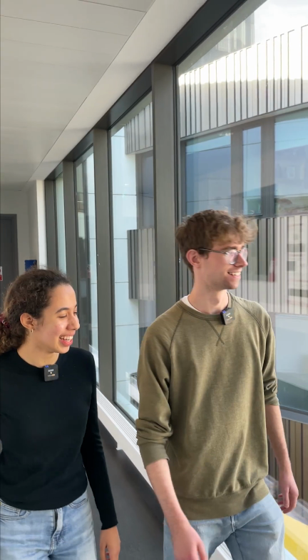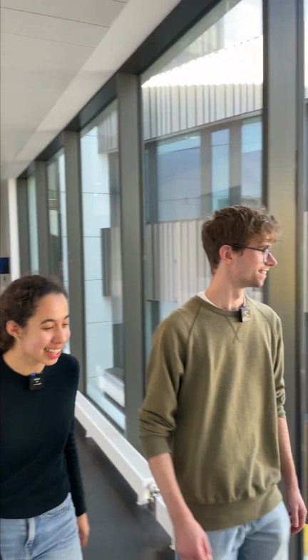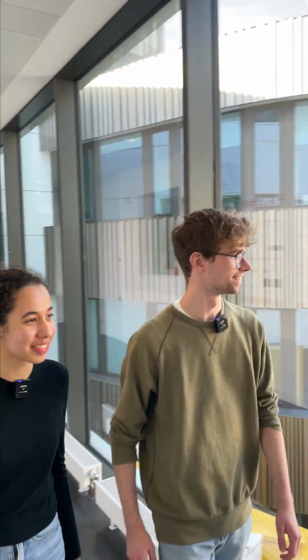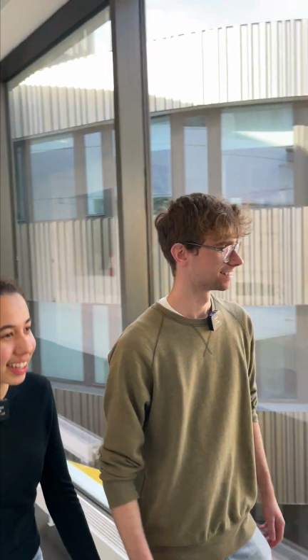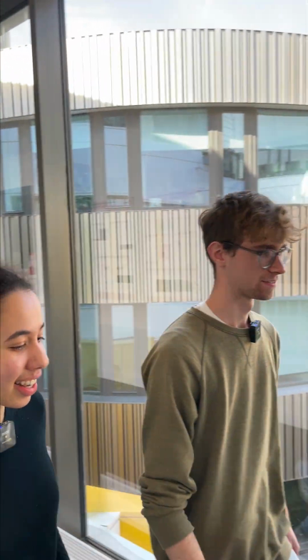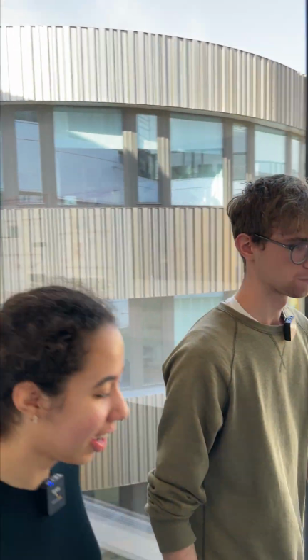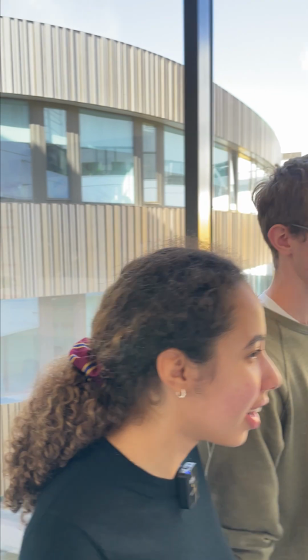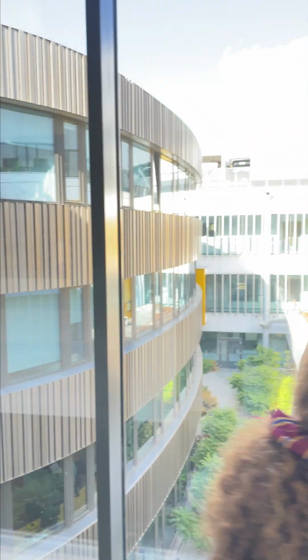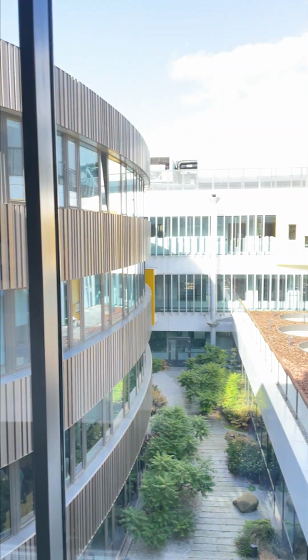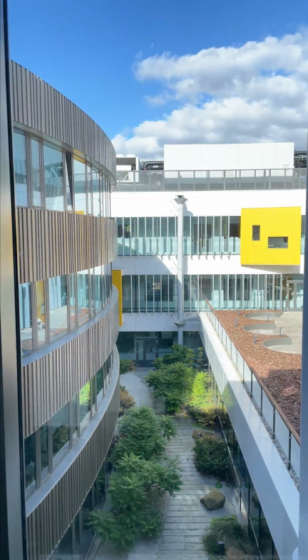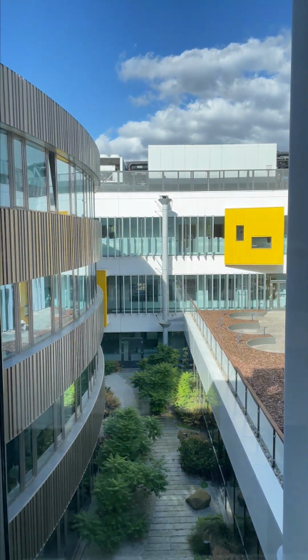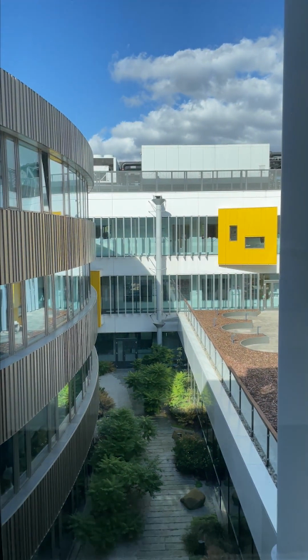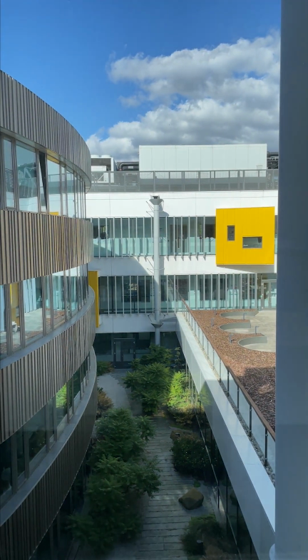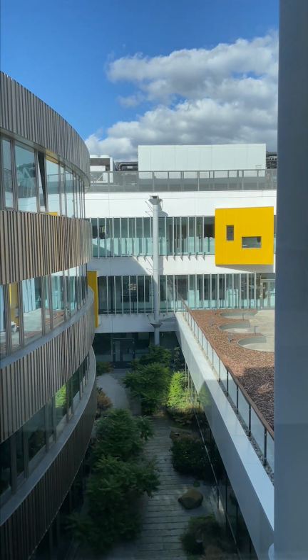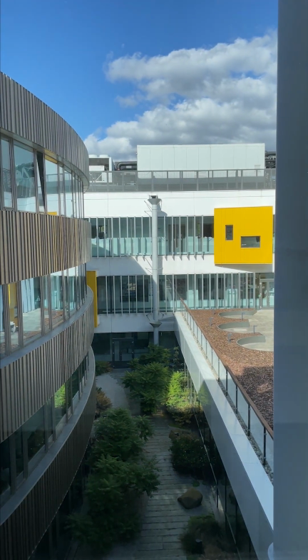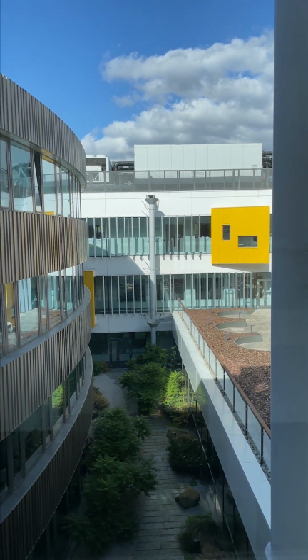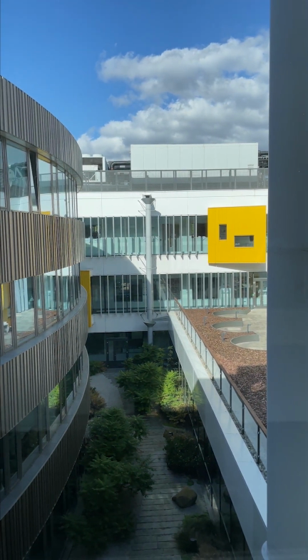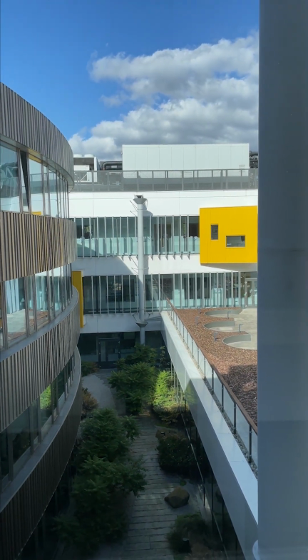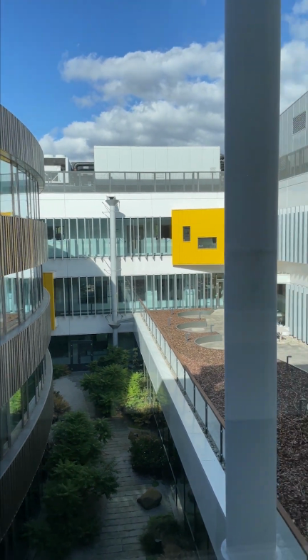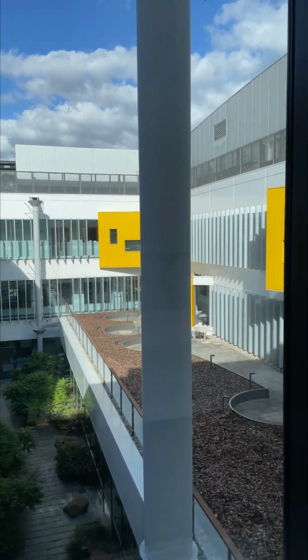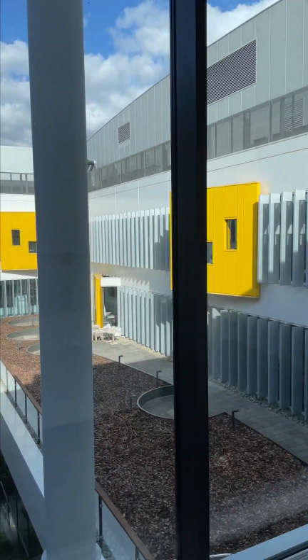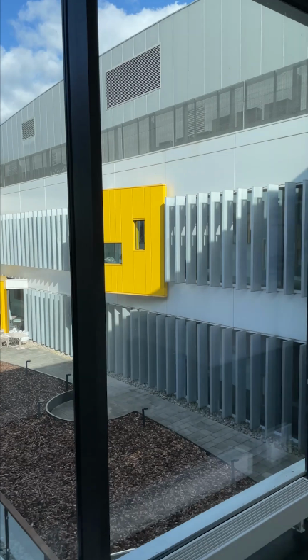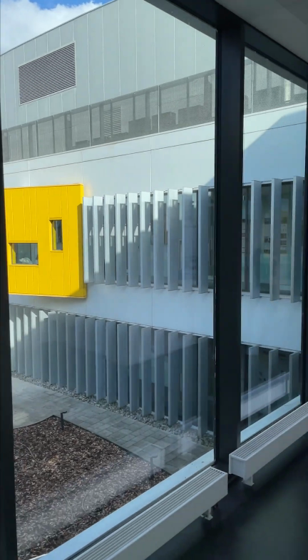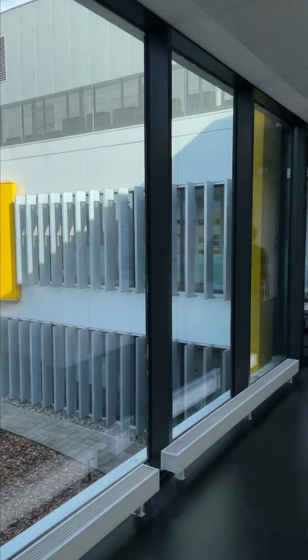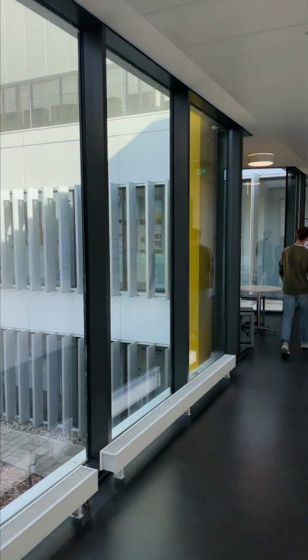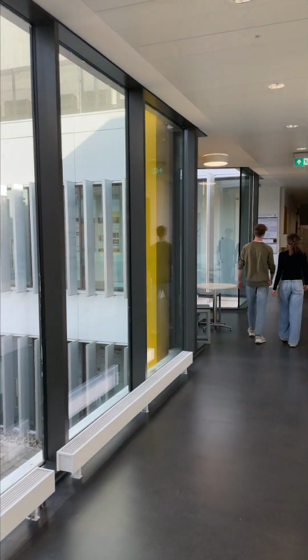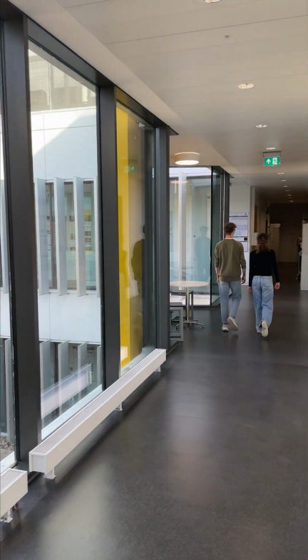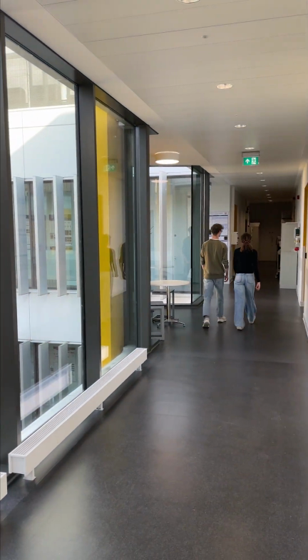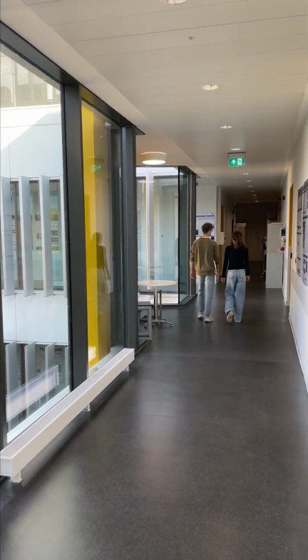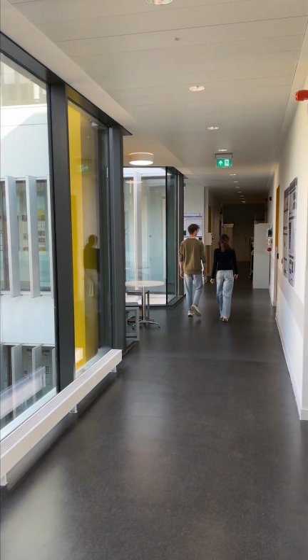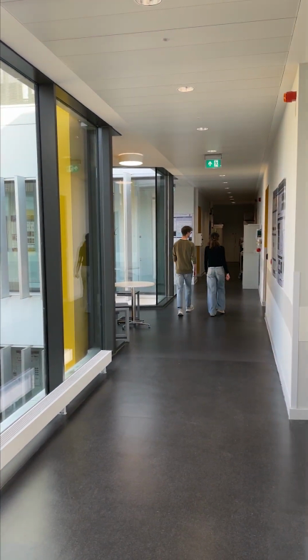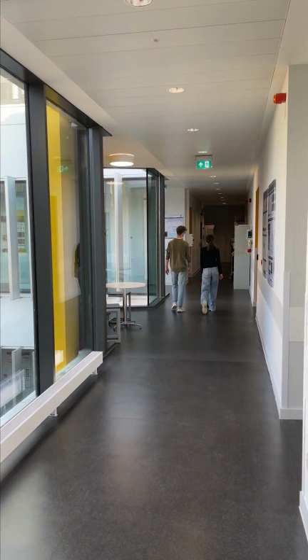Here are the labs in our department, located on the second and third floor. The research here is really exciting and very innovative — a lot of it is conducted by our own lecturers.